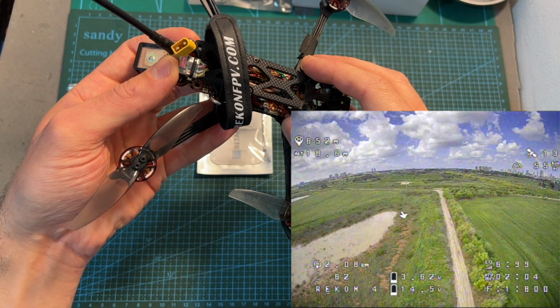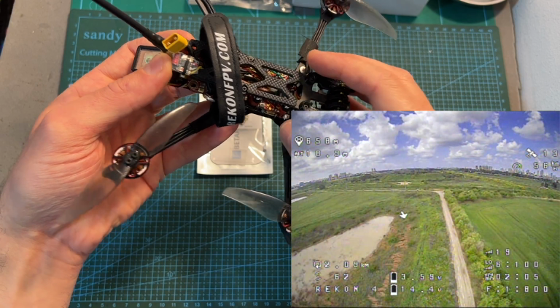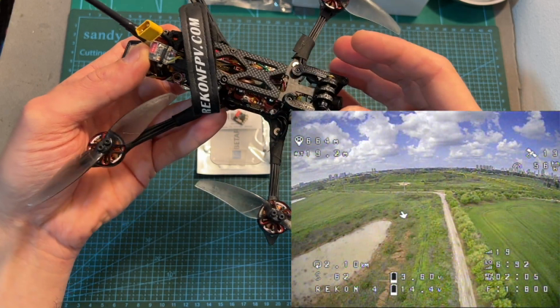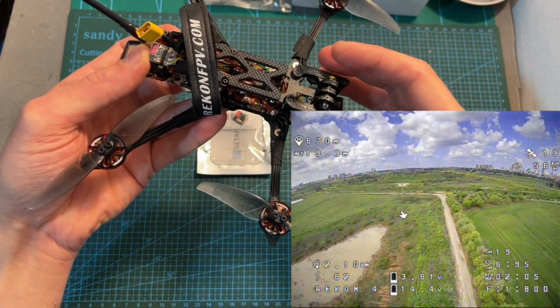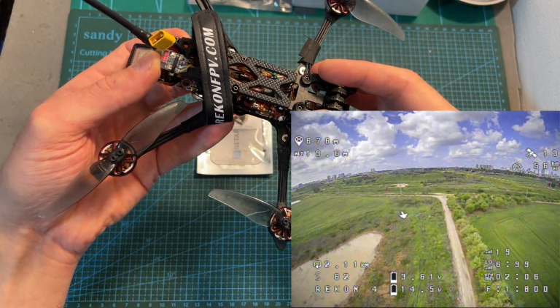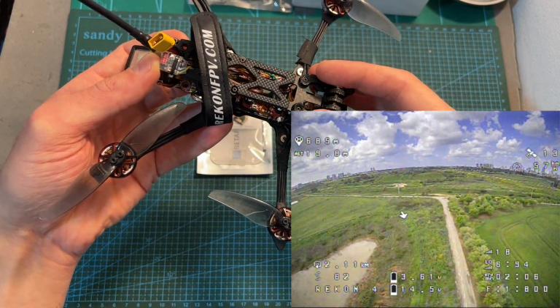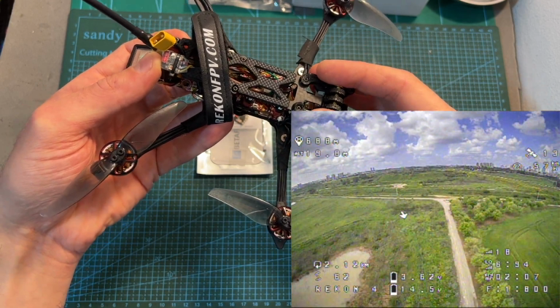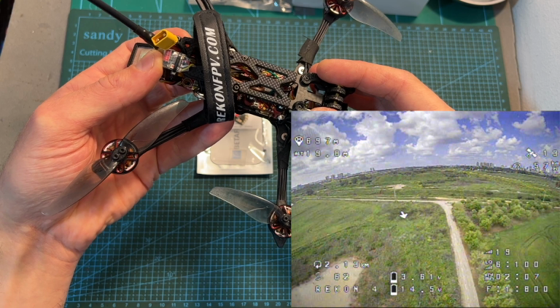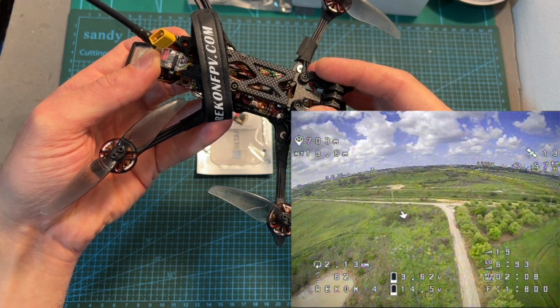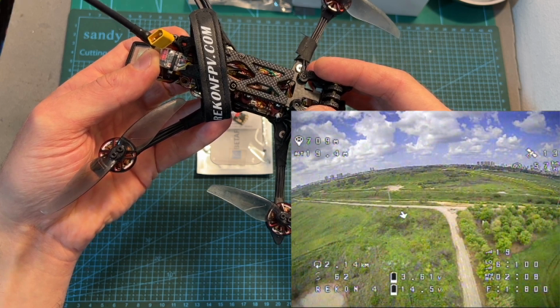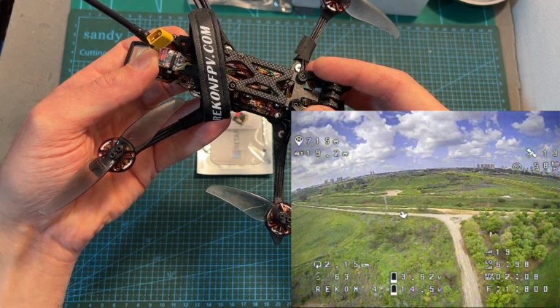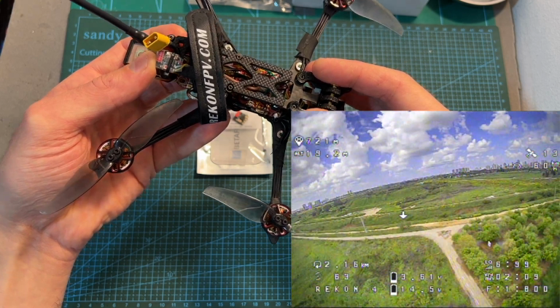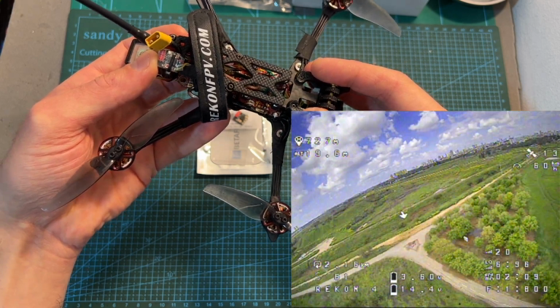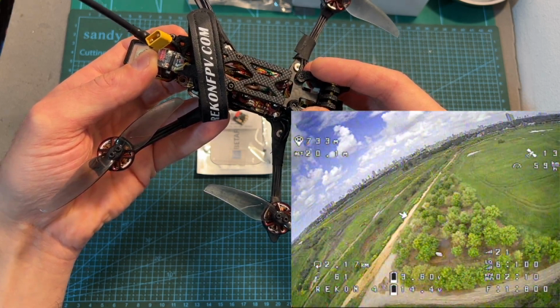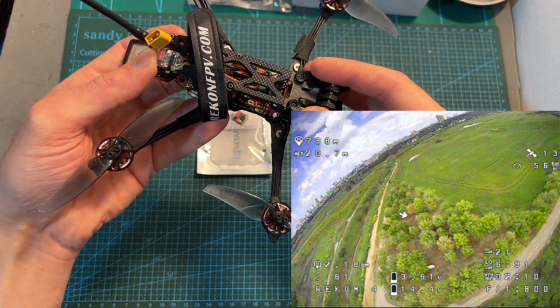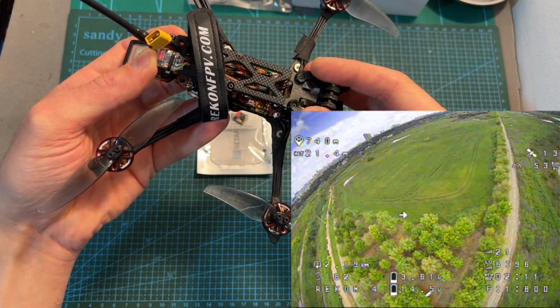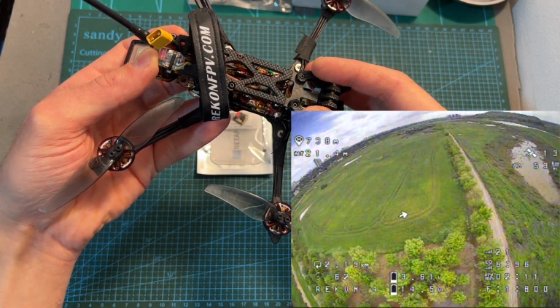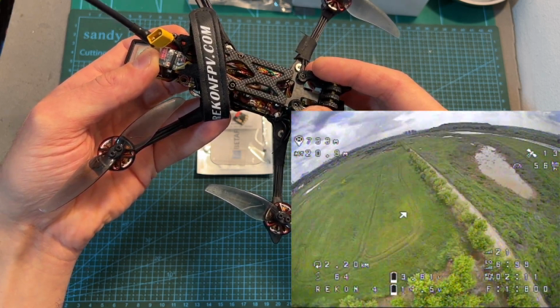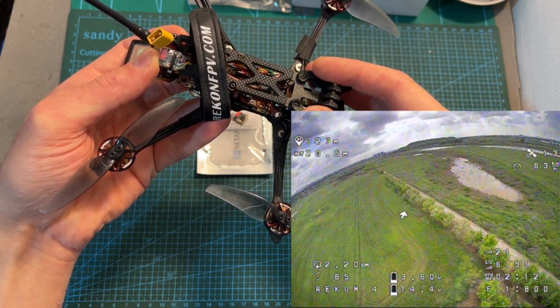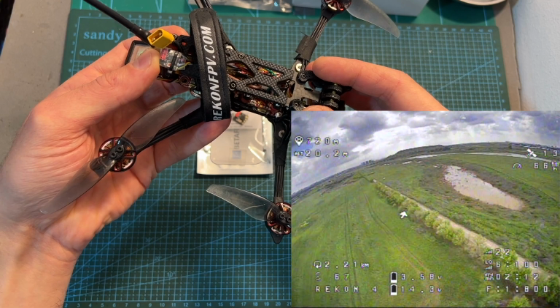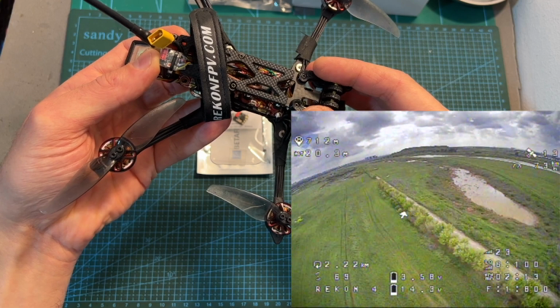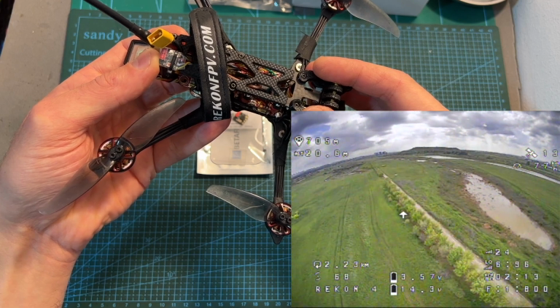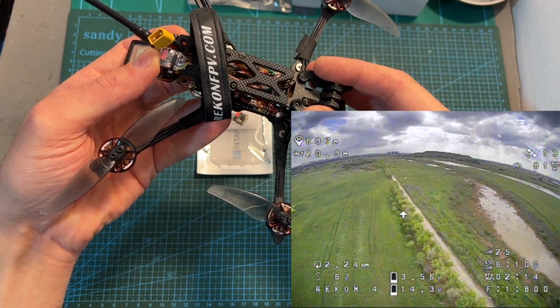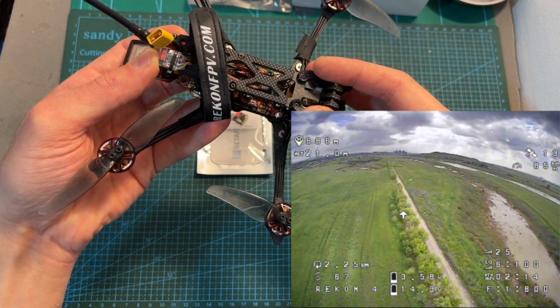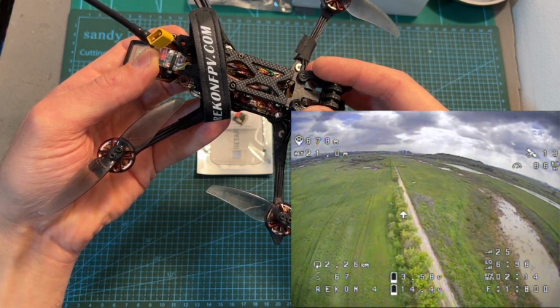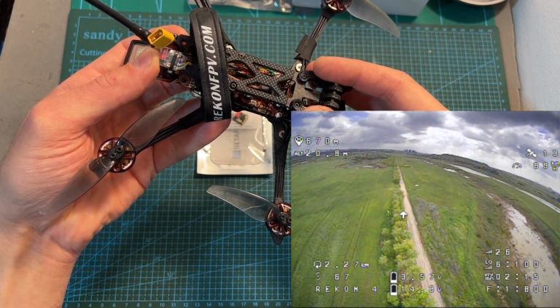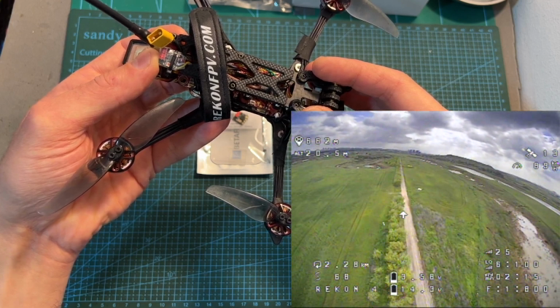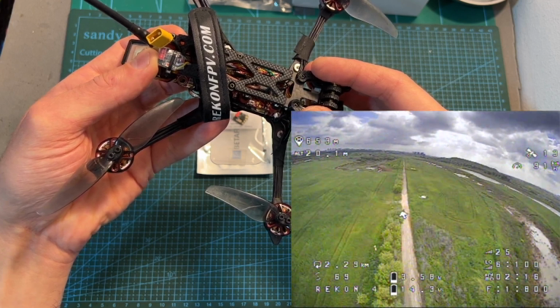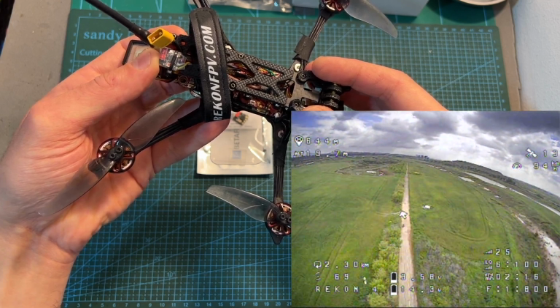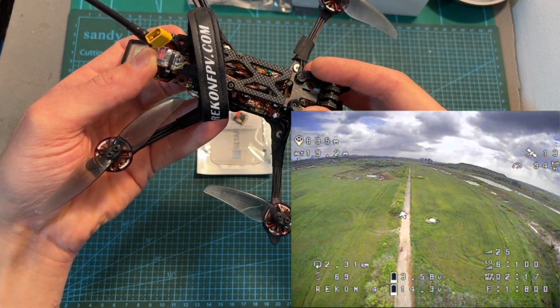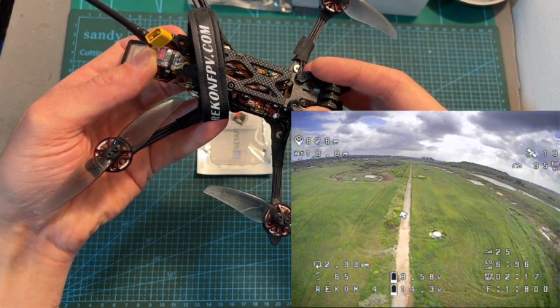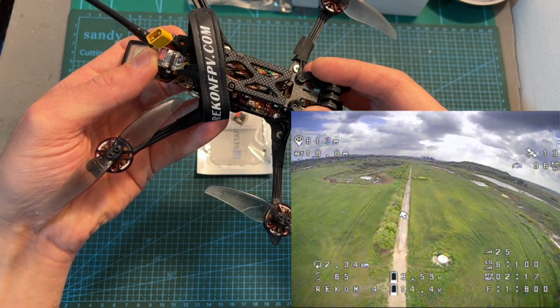I've tested the new version of the ExpressLRS Lite radio receiver using this setup, and even when the output power of the radio transmitter was set to 25 milliwatts, I could get to a distance of over 500 meters.